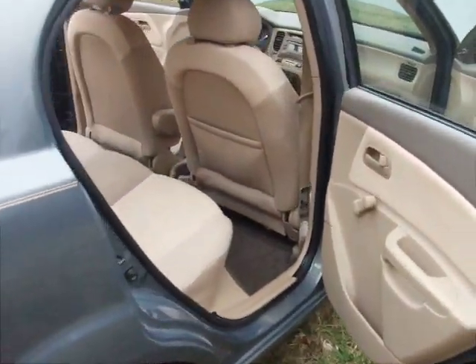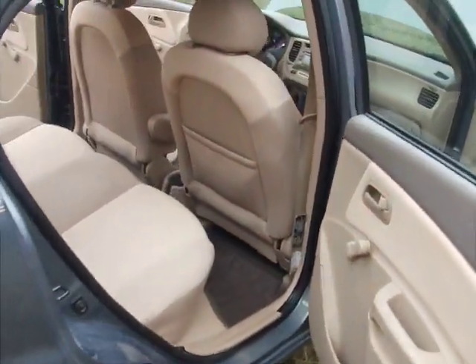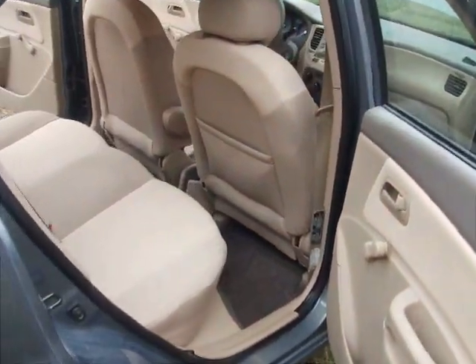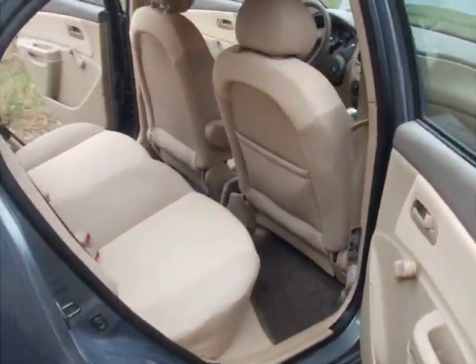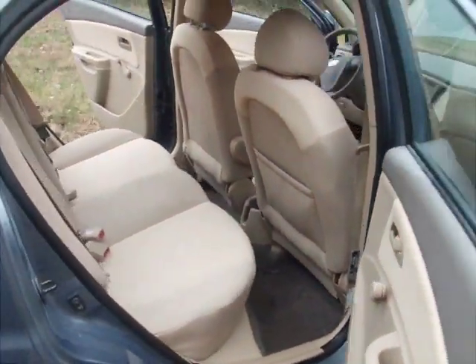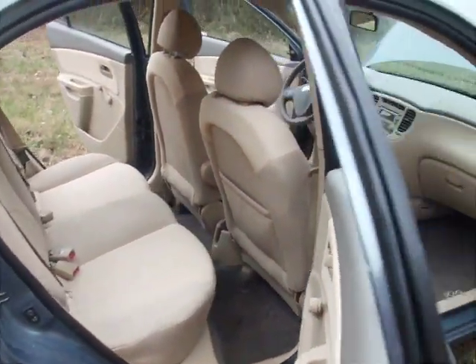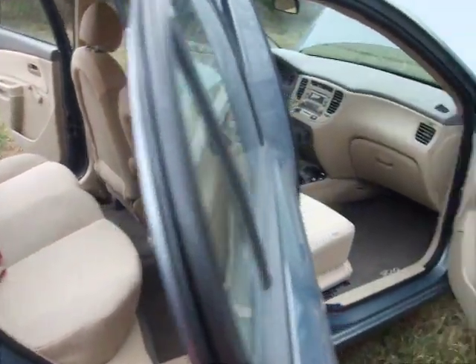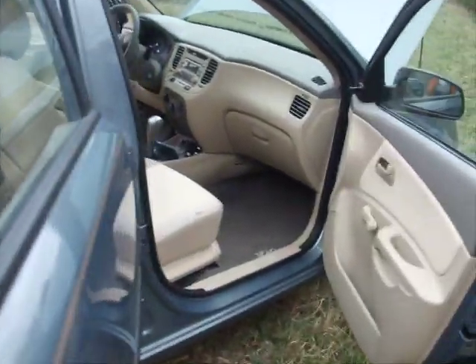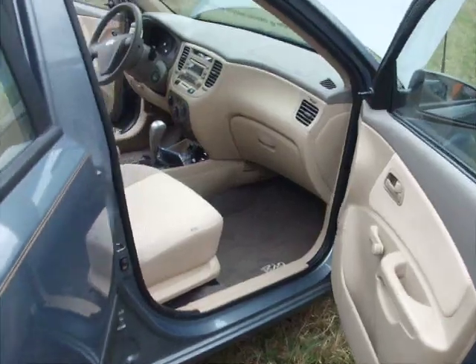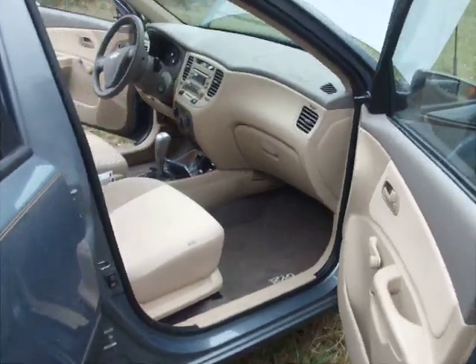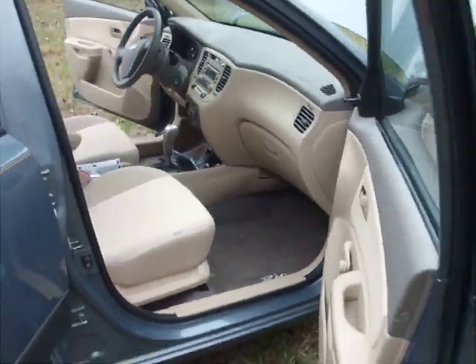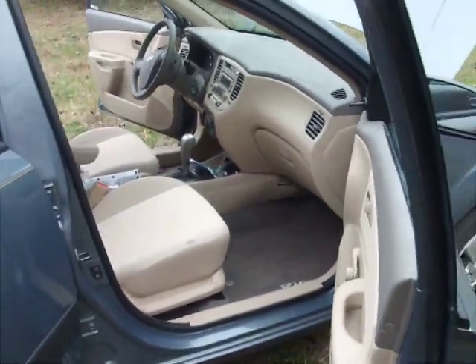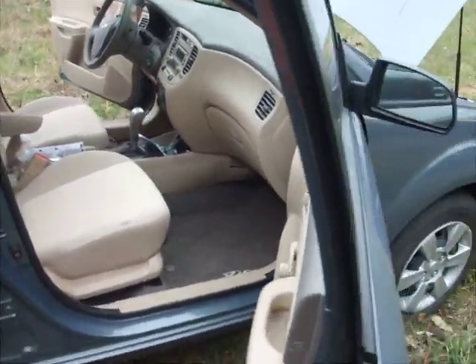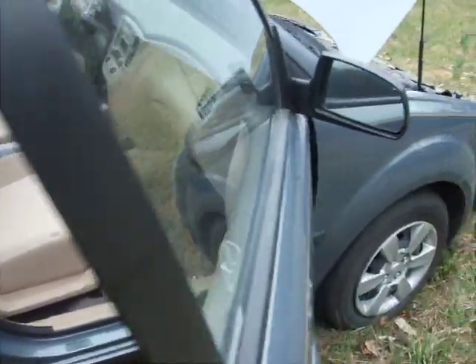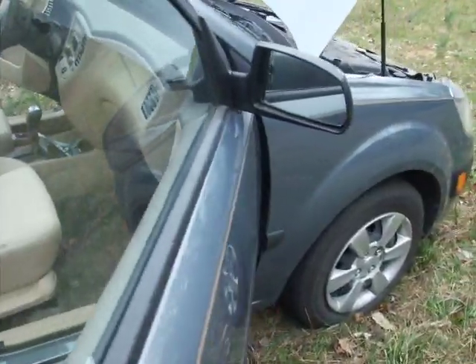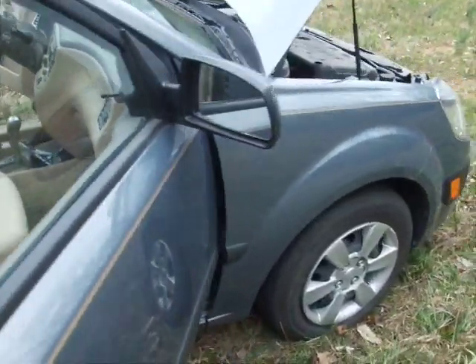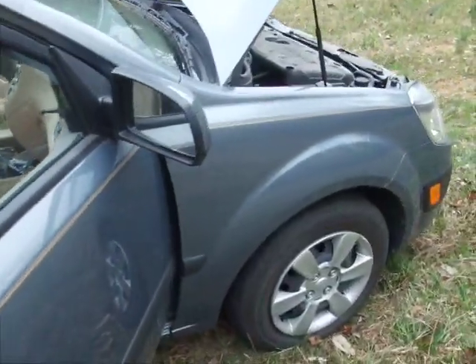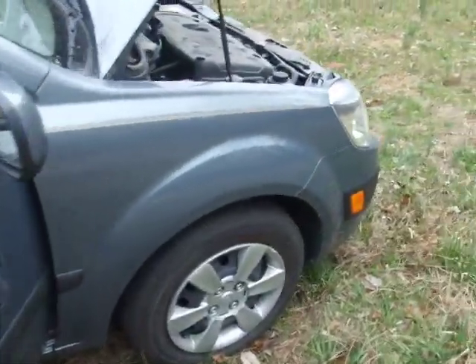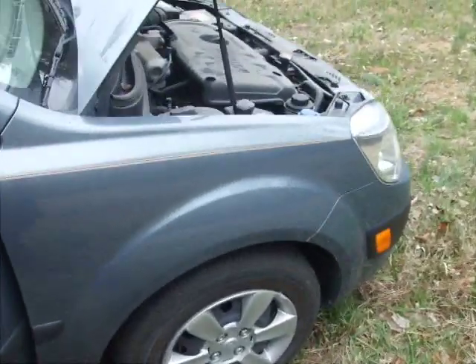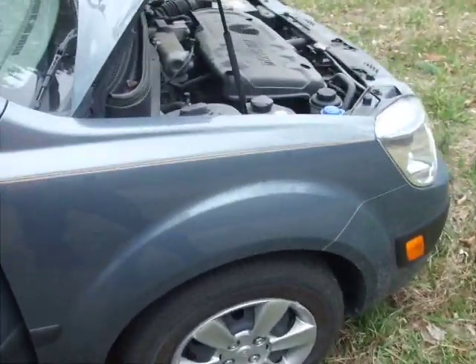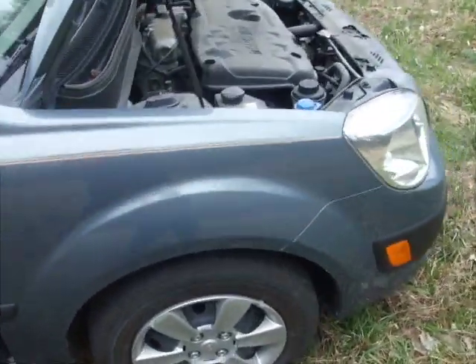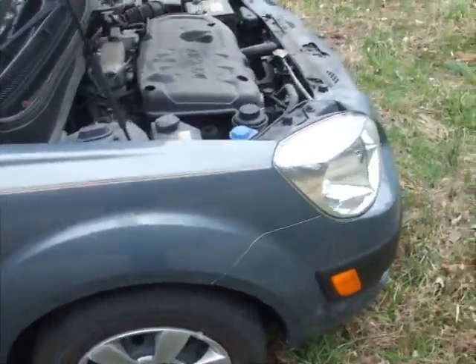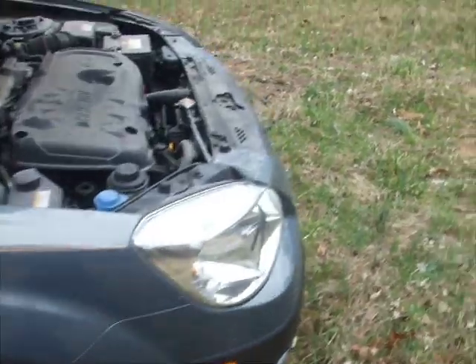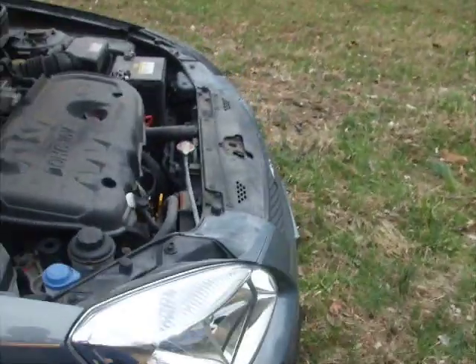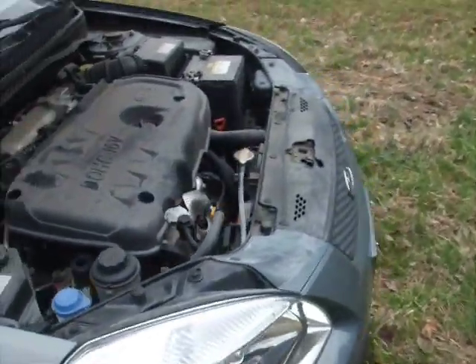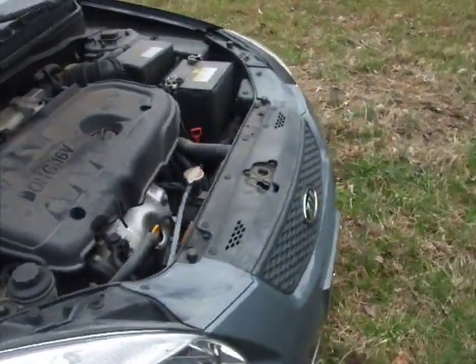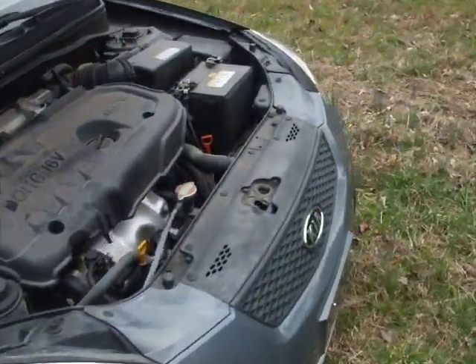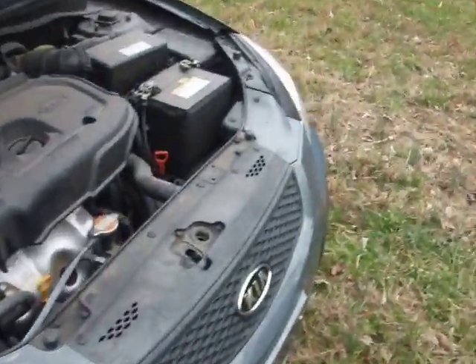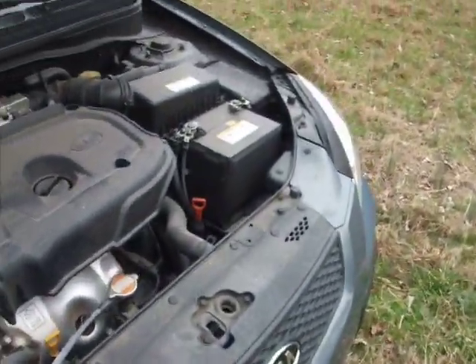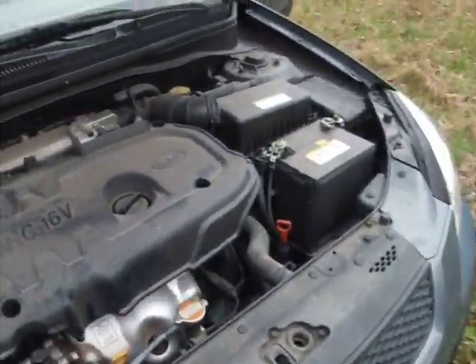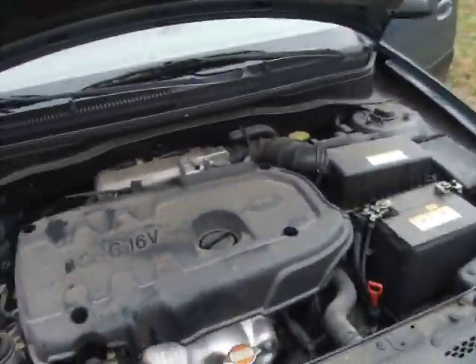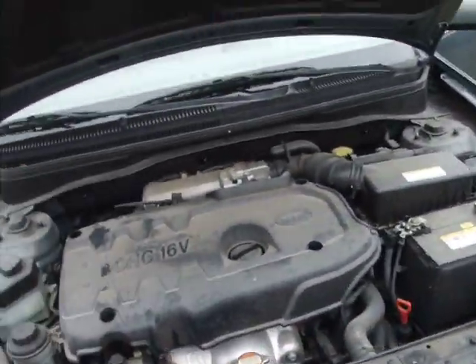It gets great gas mileage. It seats five, and the tires only have 8,600 miles on them, so they're in wonderful condition.